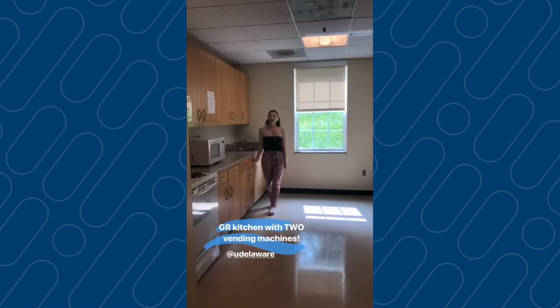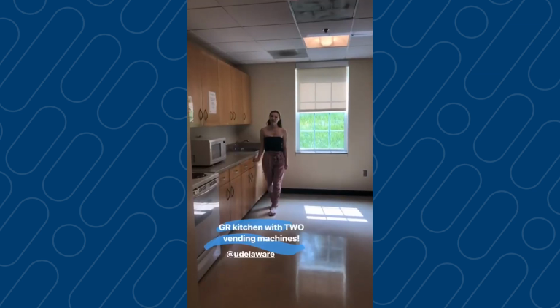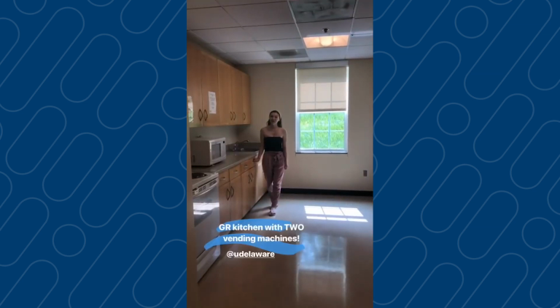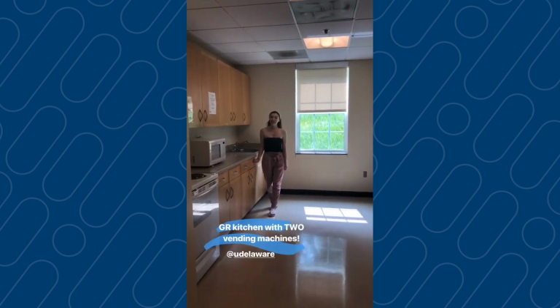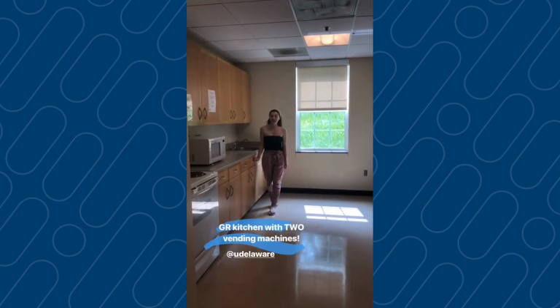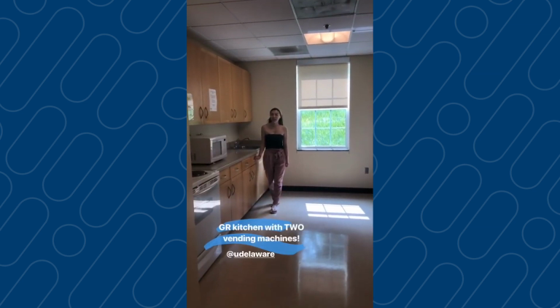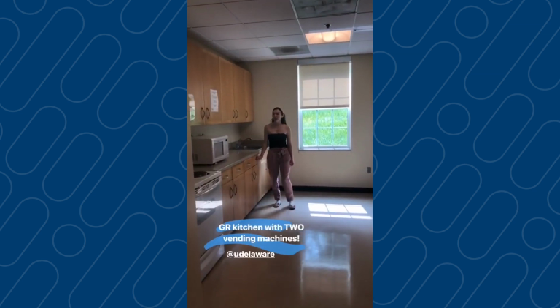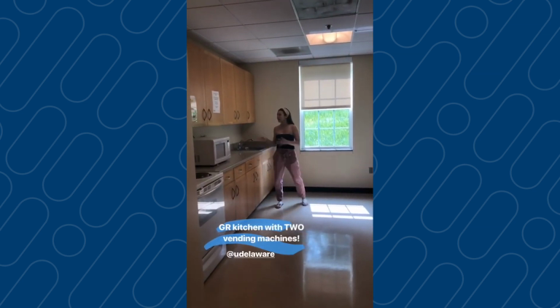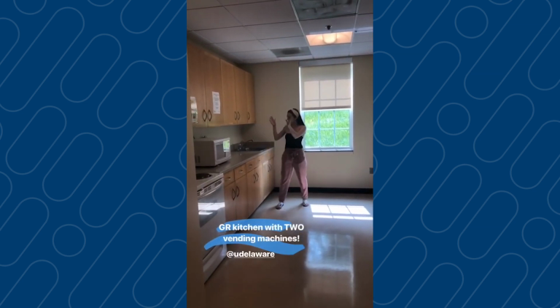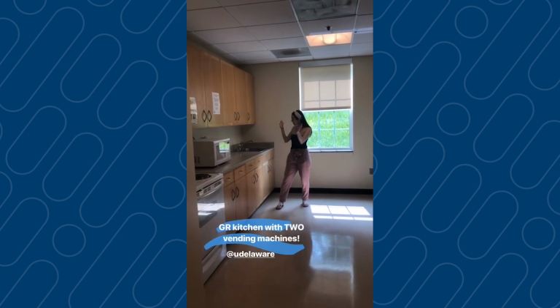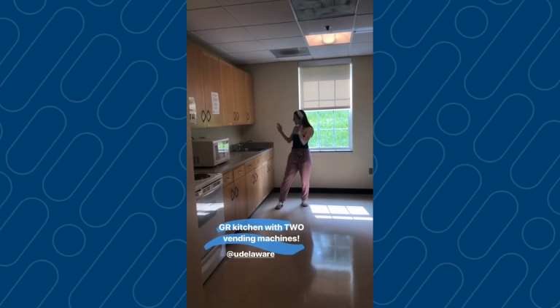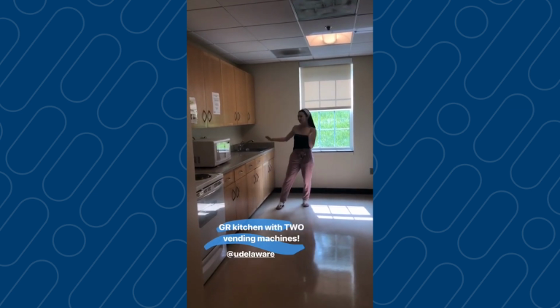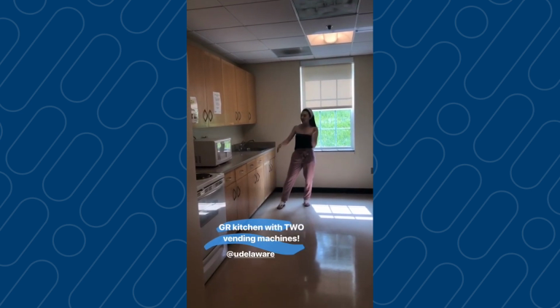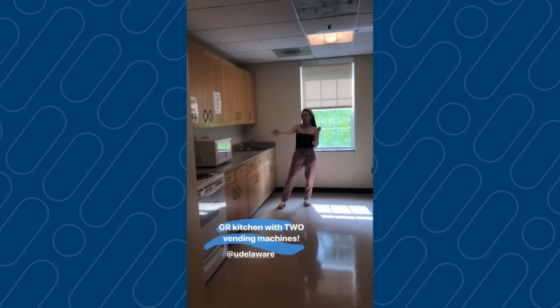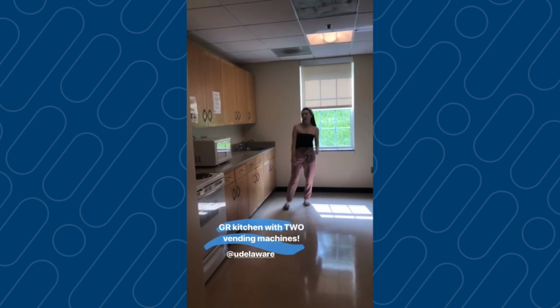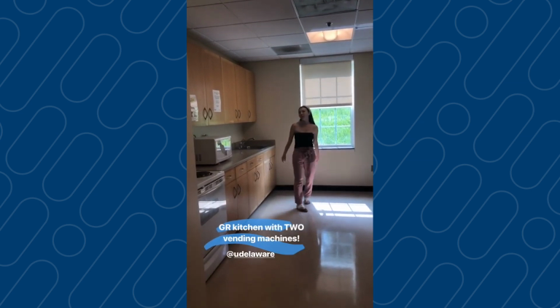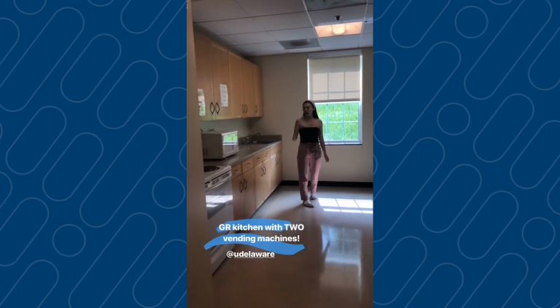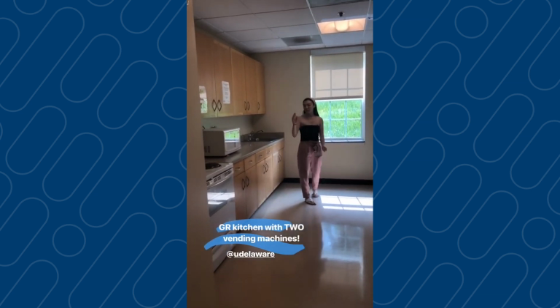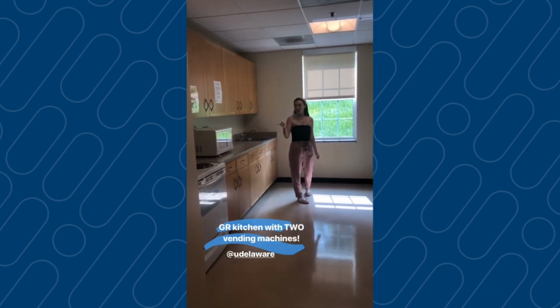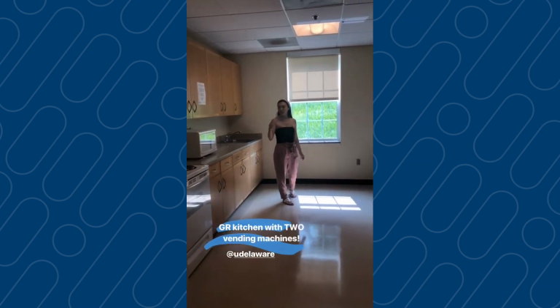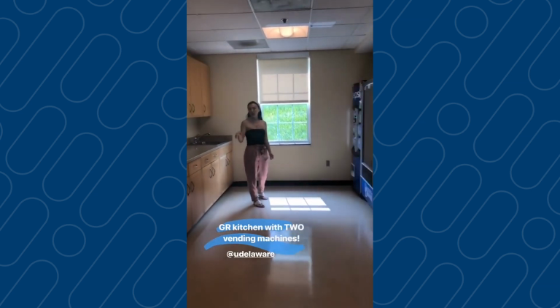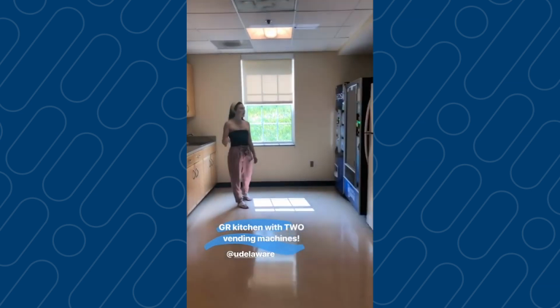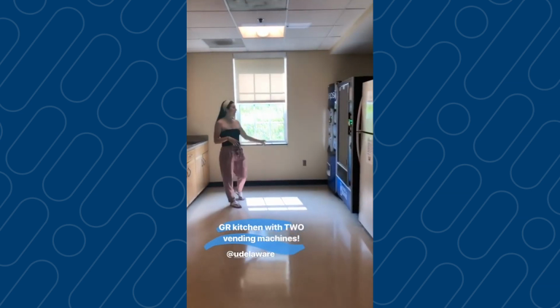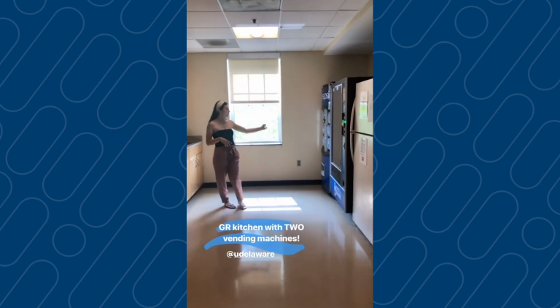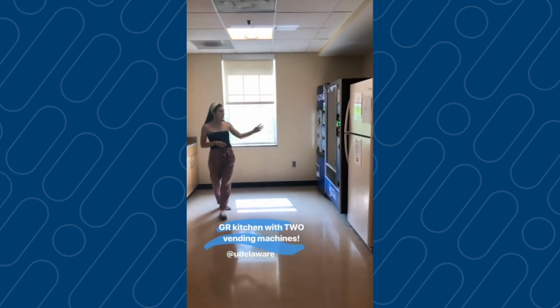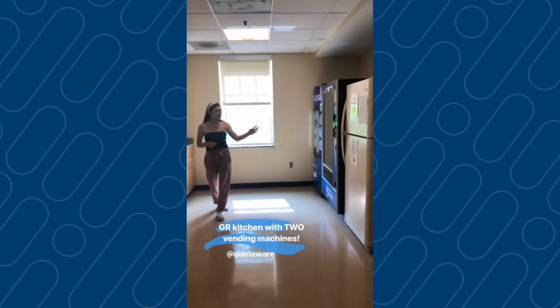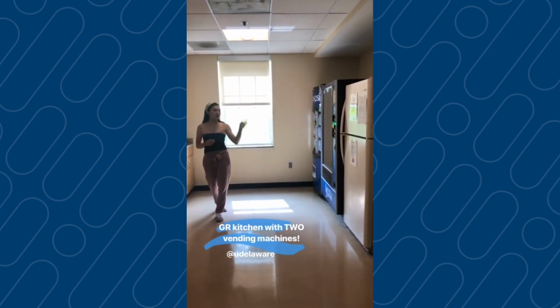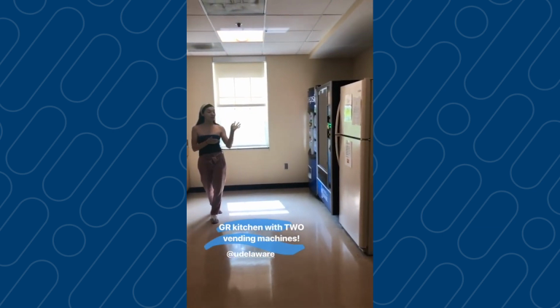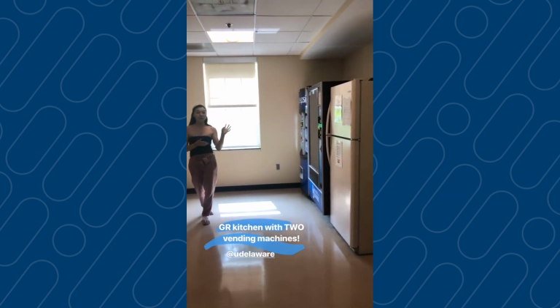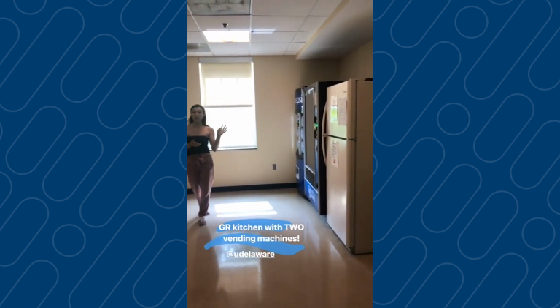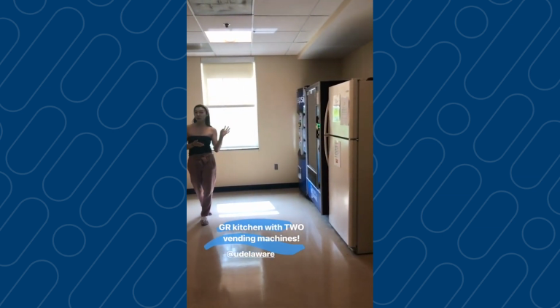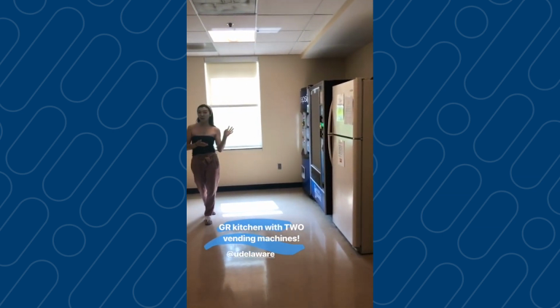We're in the George Reed South kitchen now. We have lots of cabinet space, a sink, microwave, stove, and oven. We also have two vending machines, as well as a fridge for you to do all your cooking.